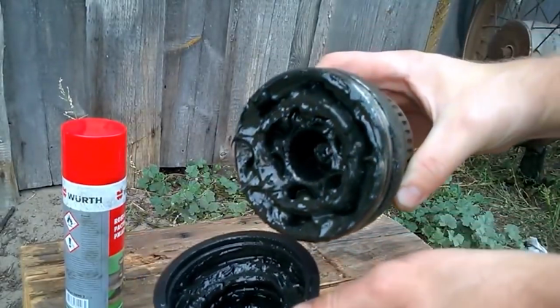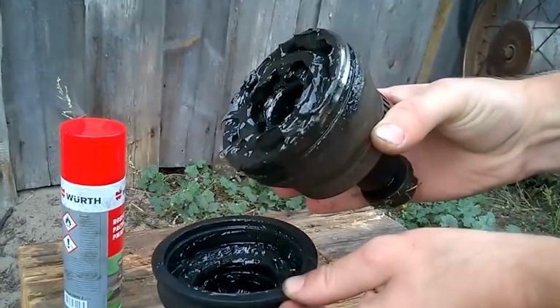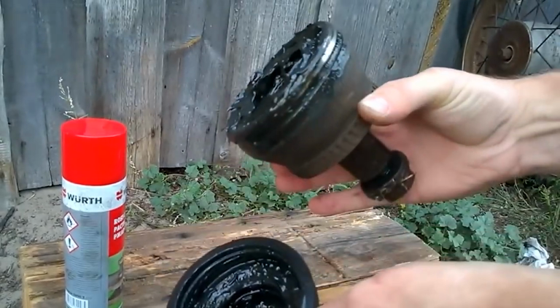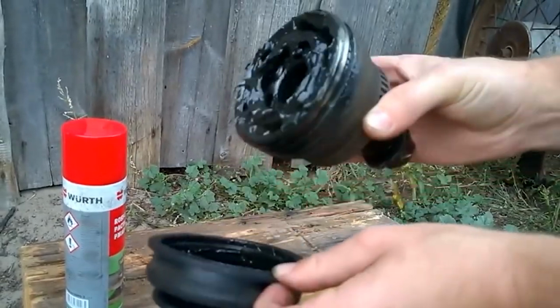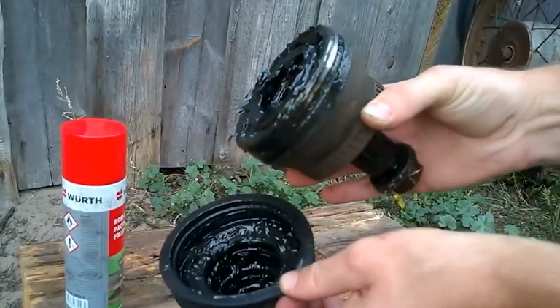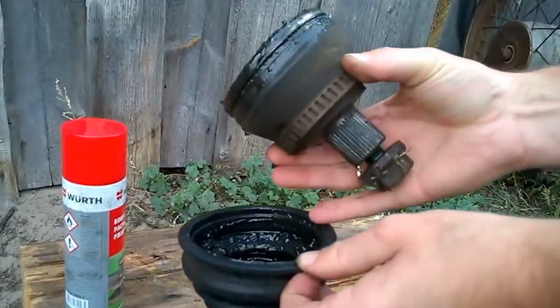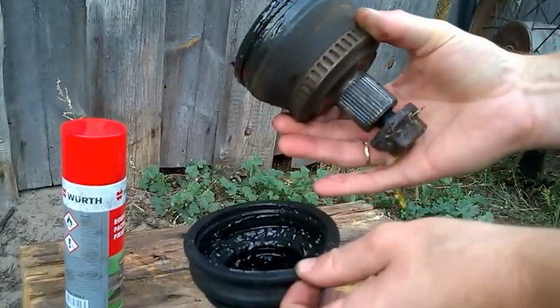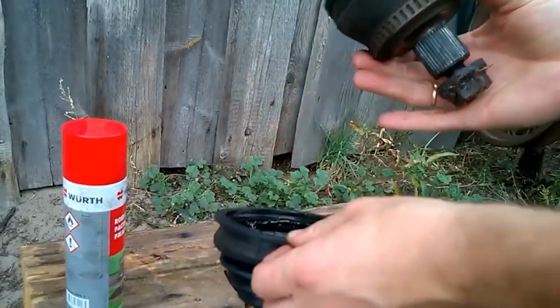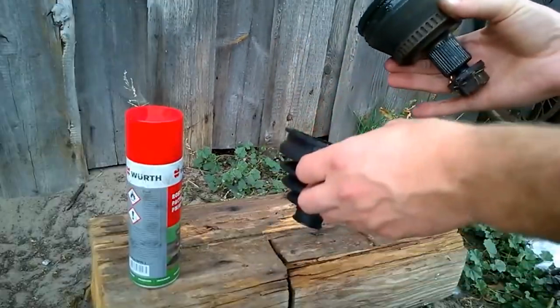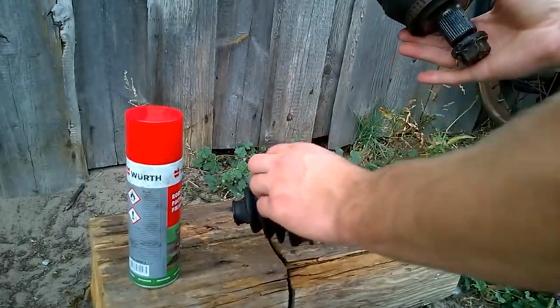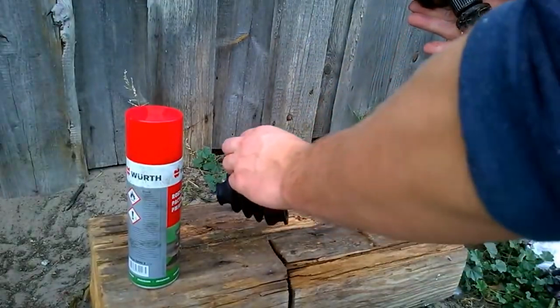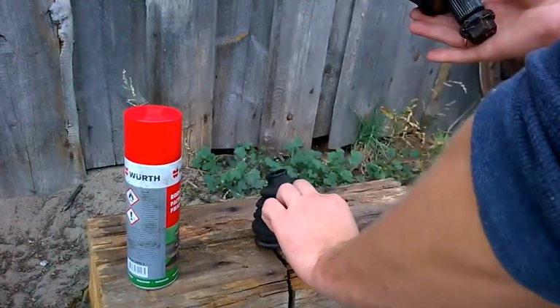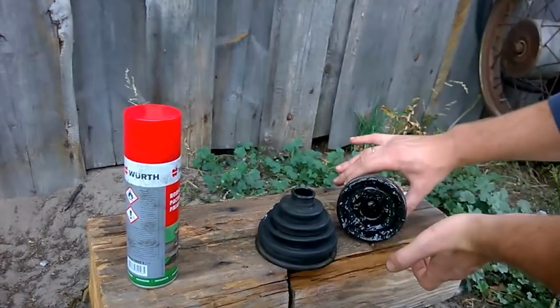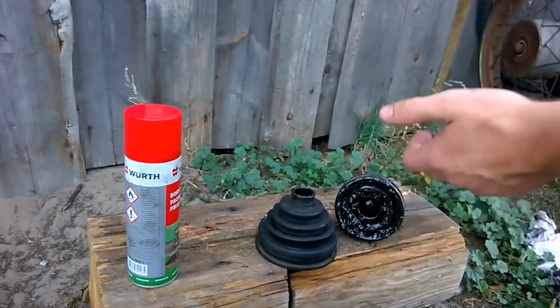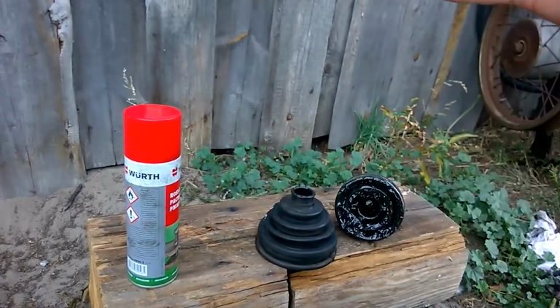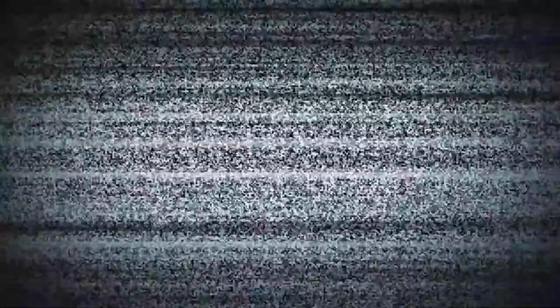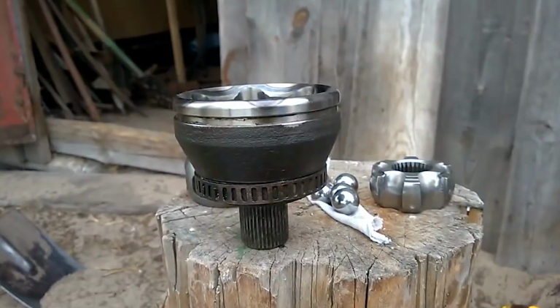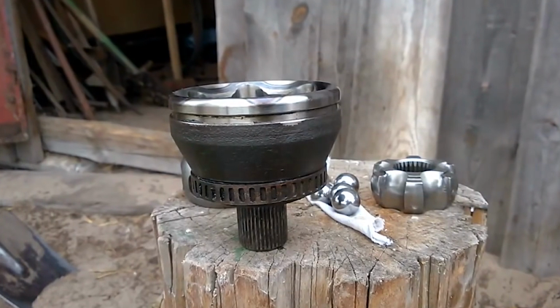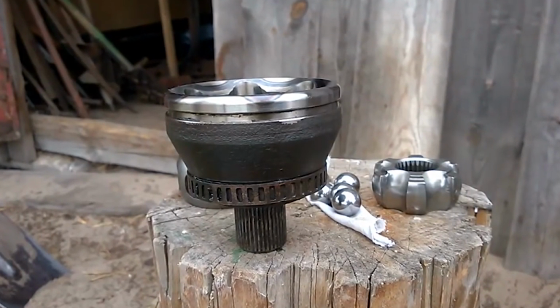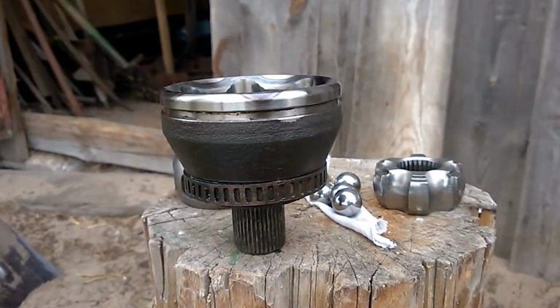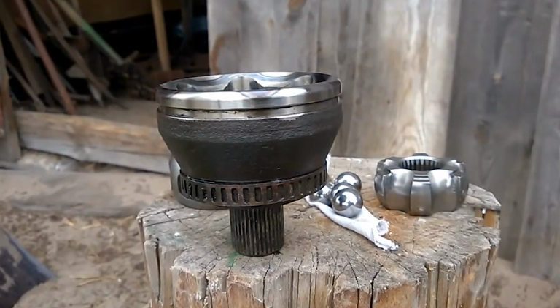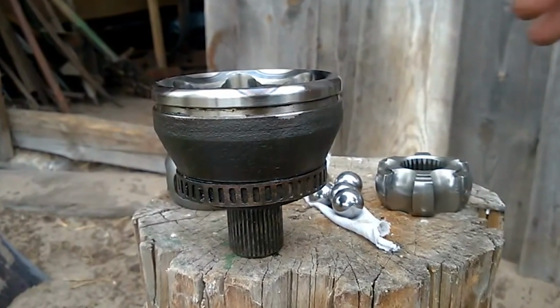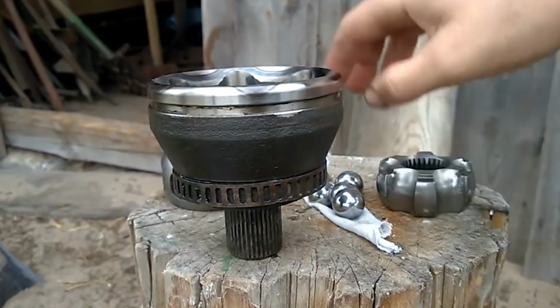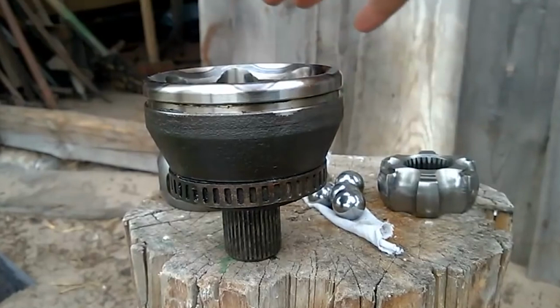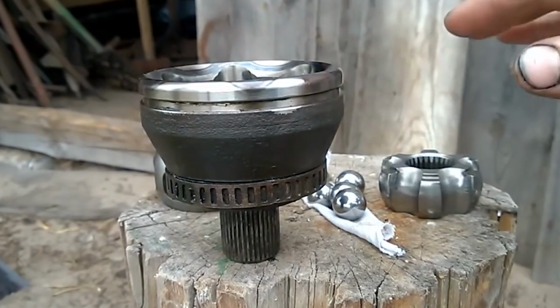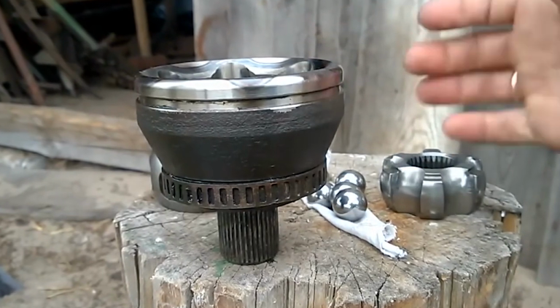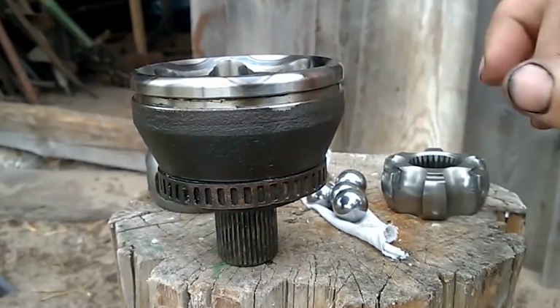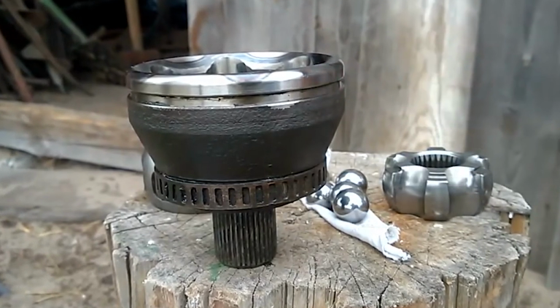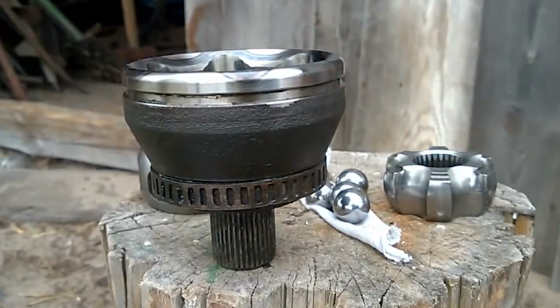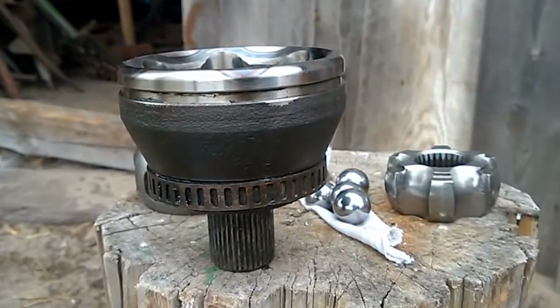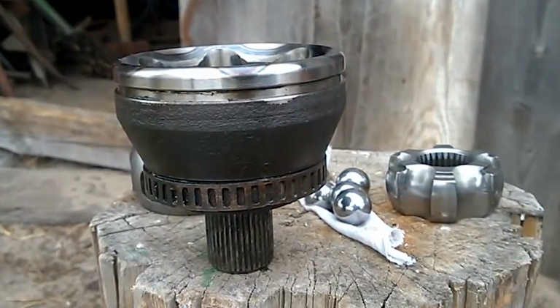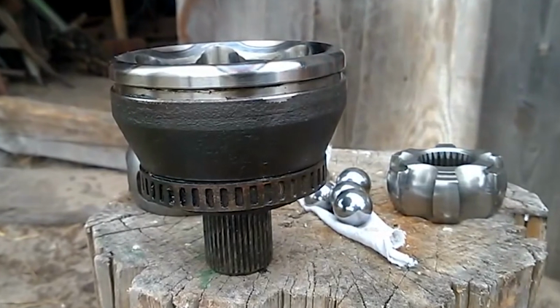Now I will remove the dust cover of the joint, then remove the old grease and try to disassemble it. I cleaned the CV joint — it's worth mentioning that it's better to remove the old grease after disassembling it.